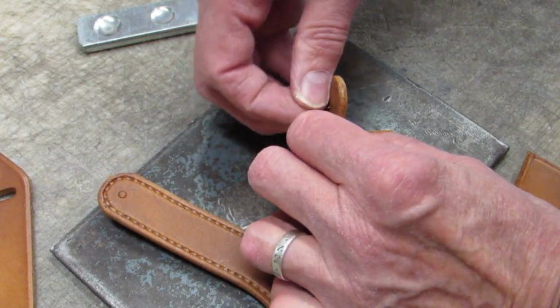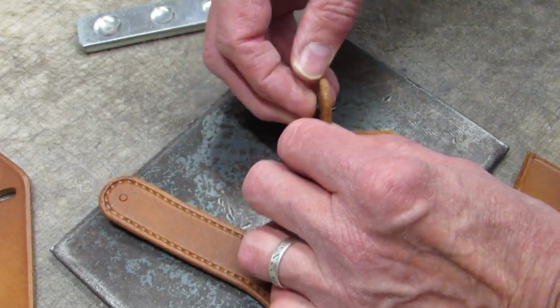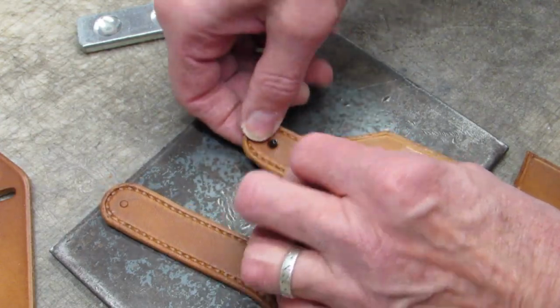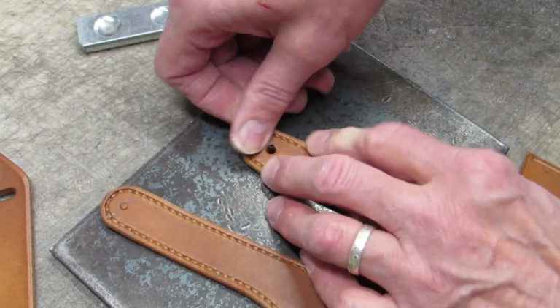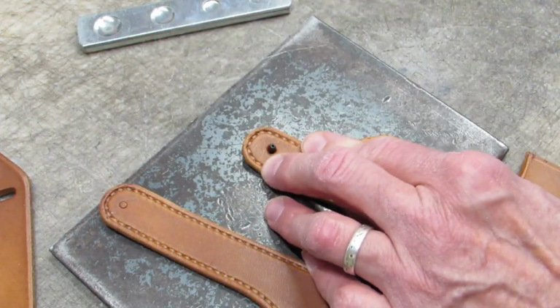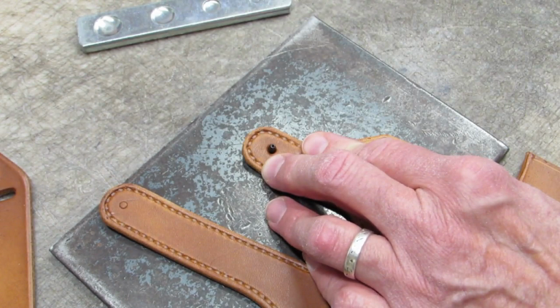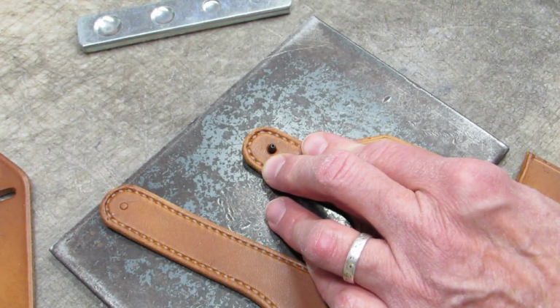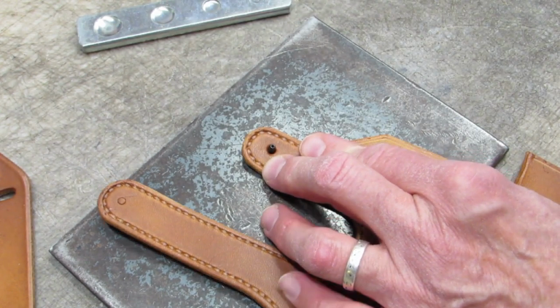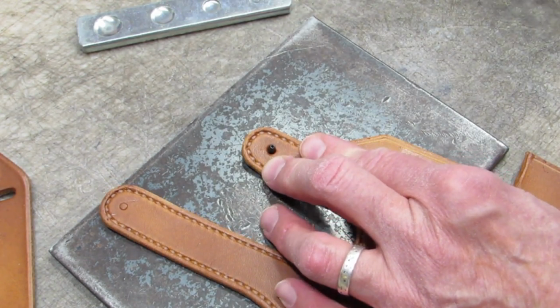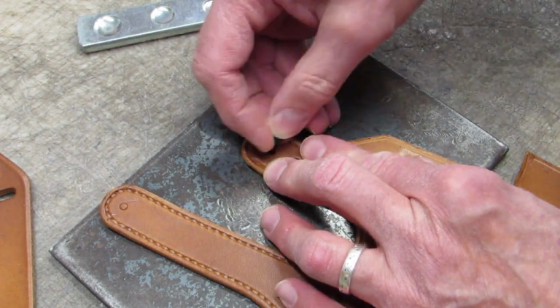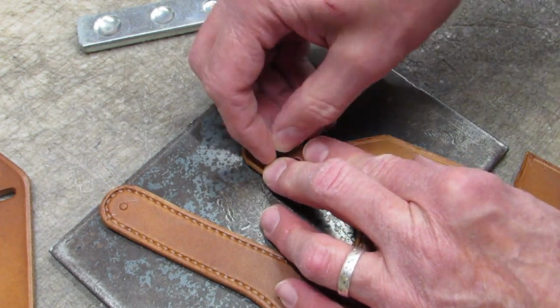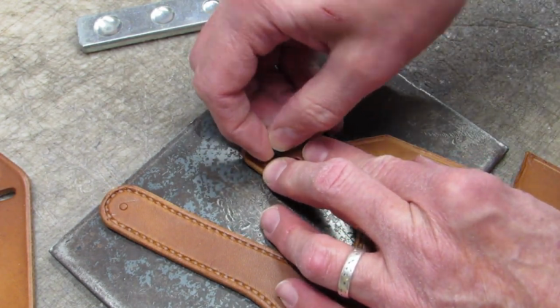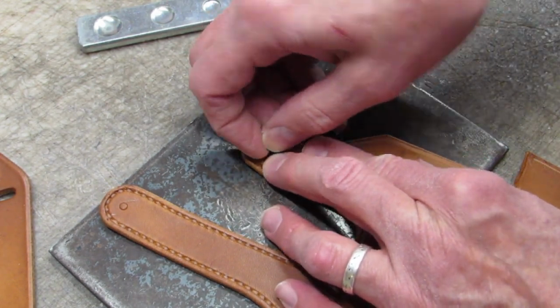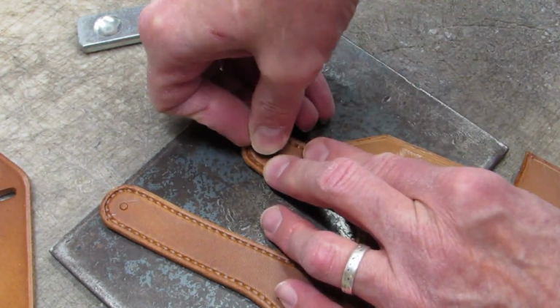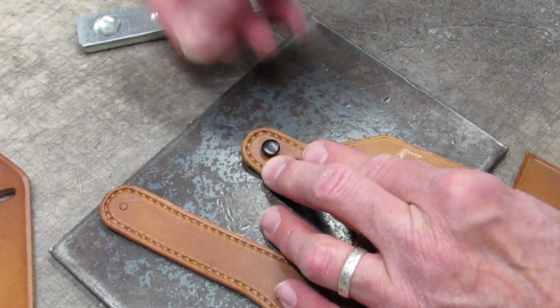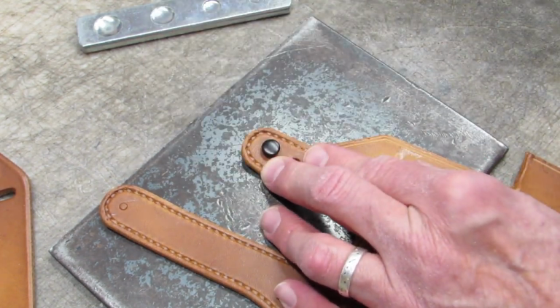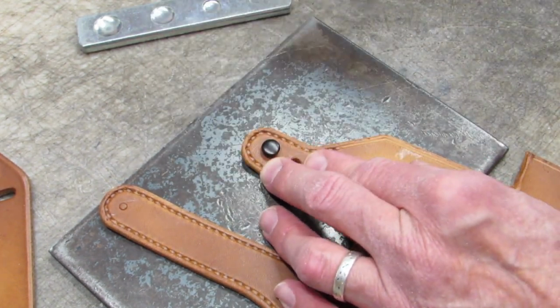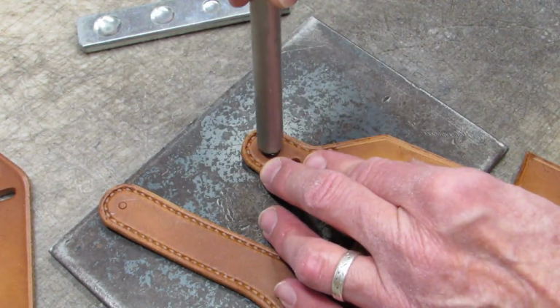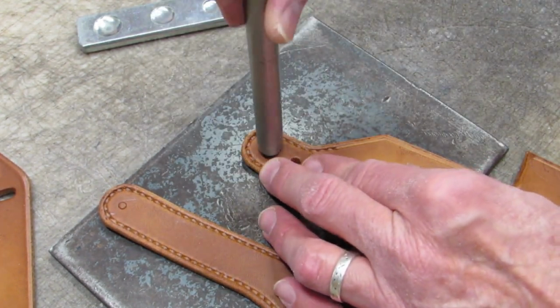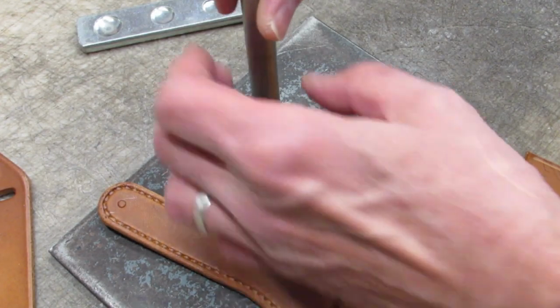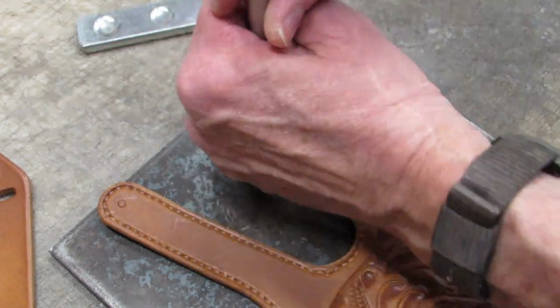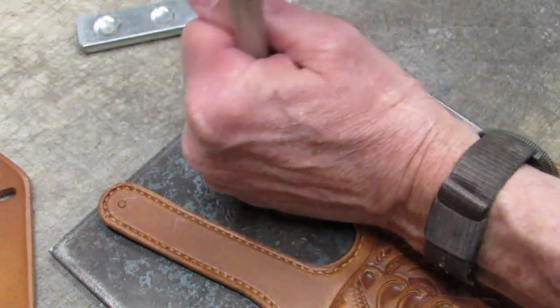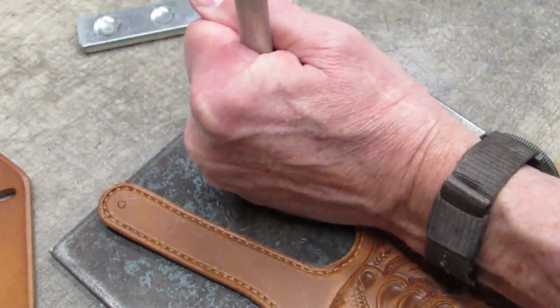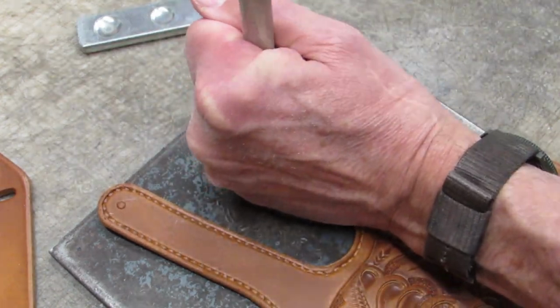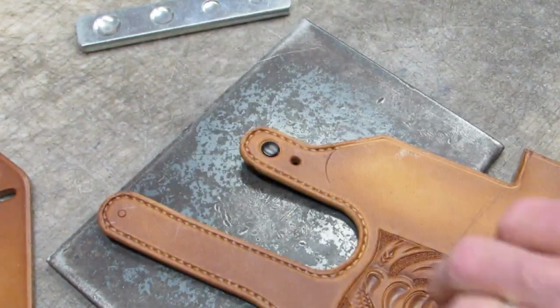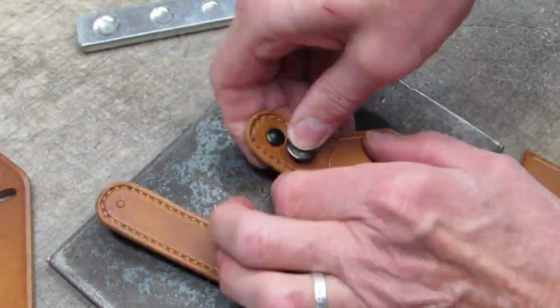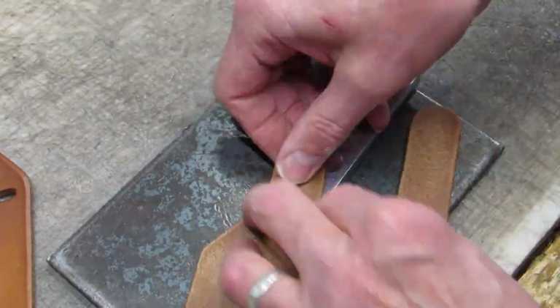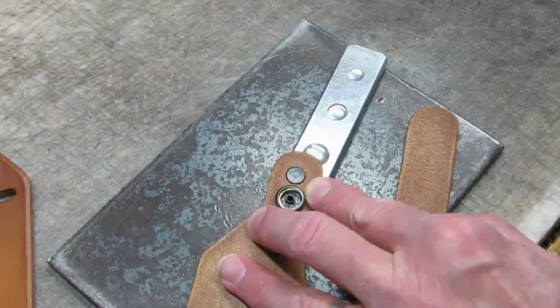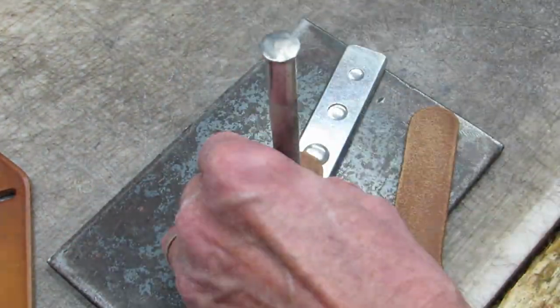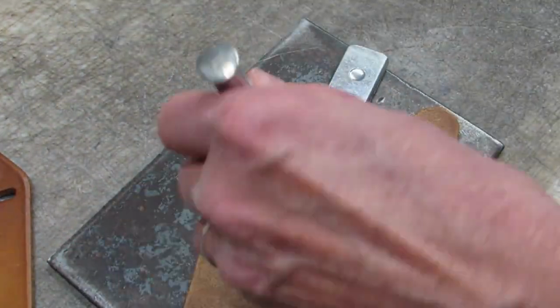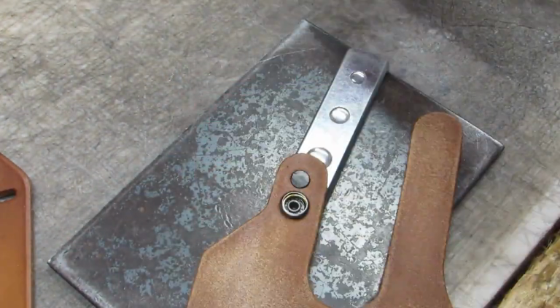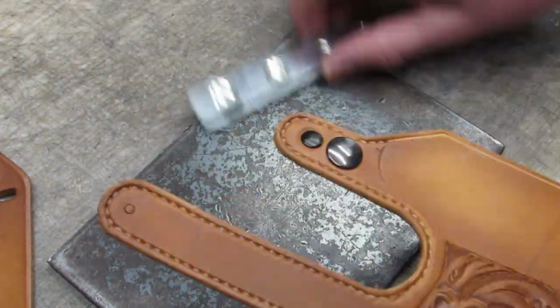It's time to set the stiffening rivet, which keeps the thumb brake rigid enough to actively disengage the snap closure on the safety strap. Then set the female half of the snap.